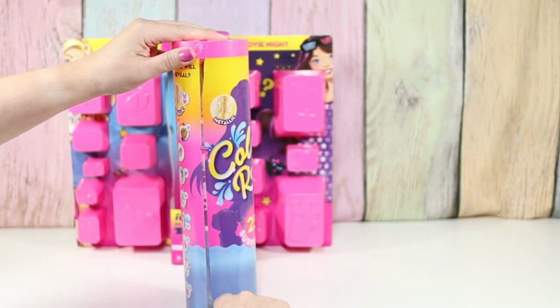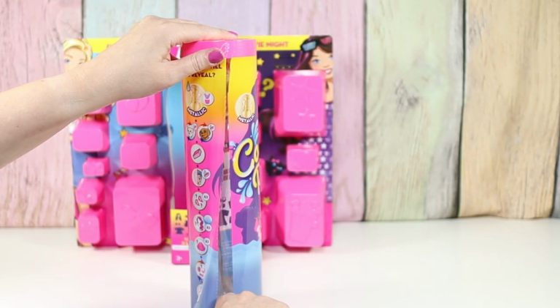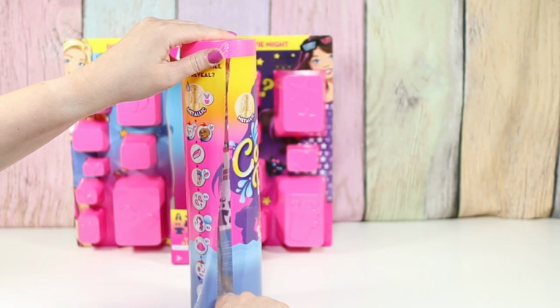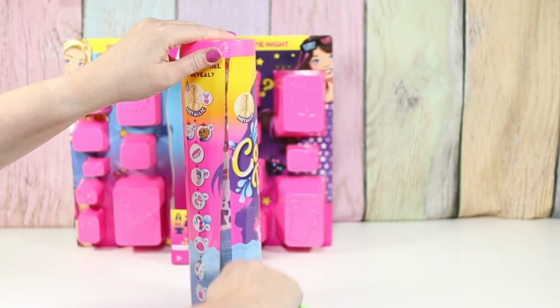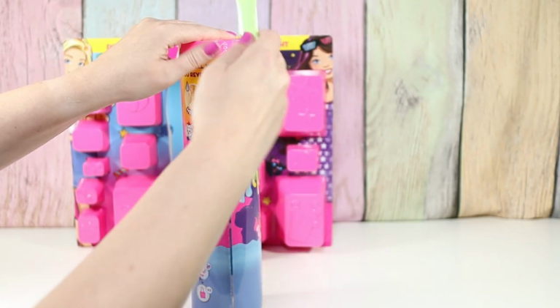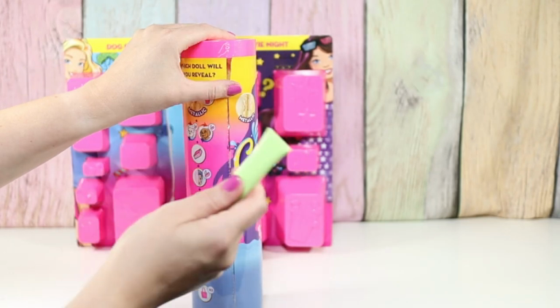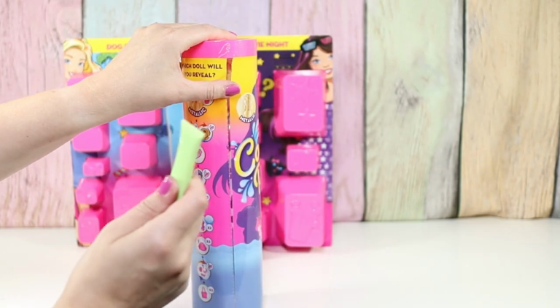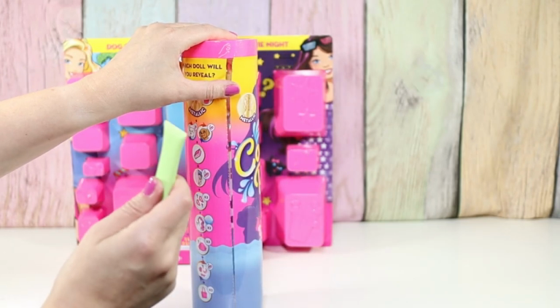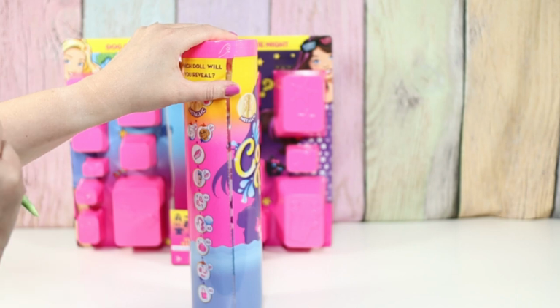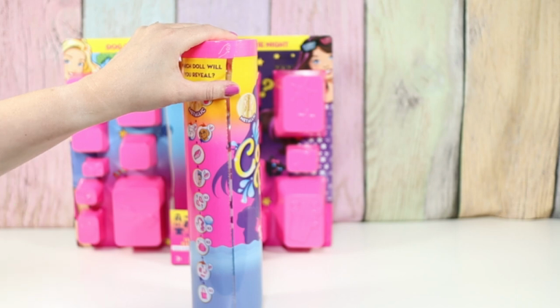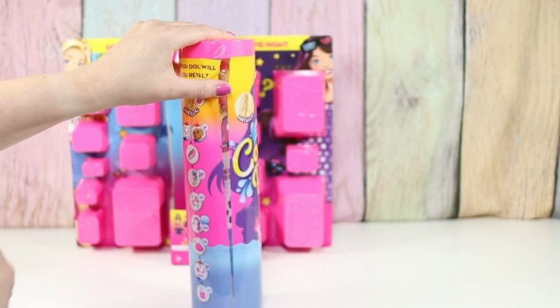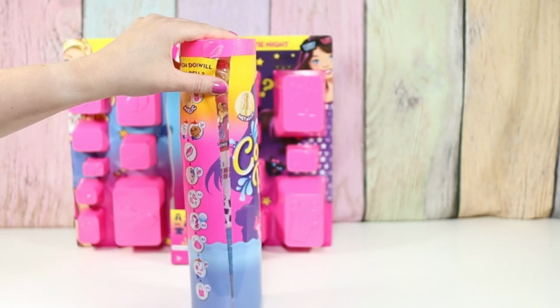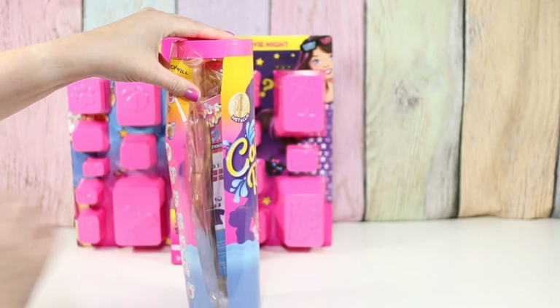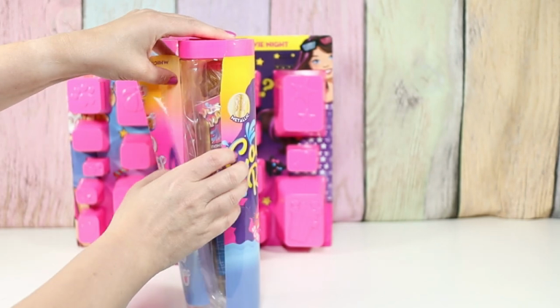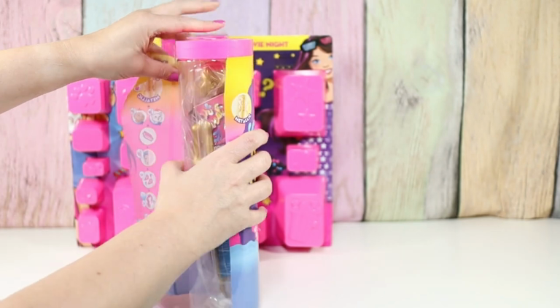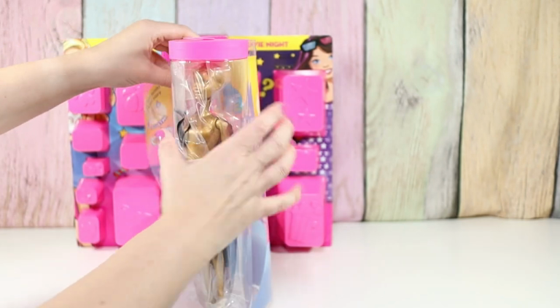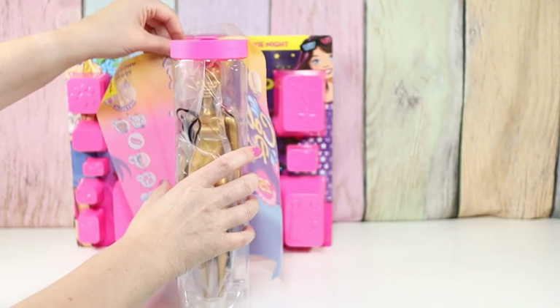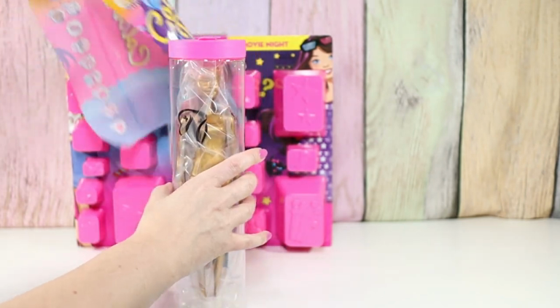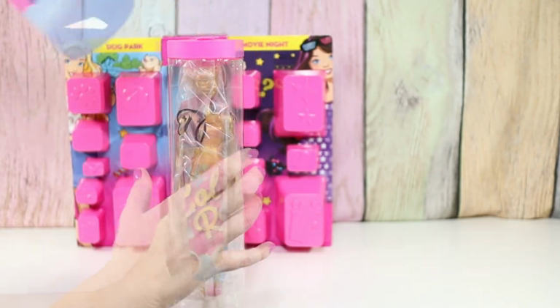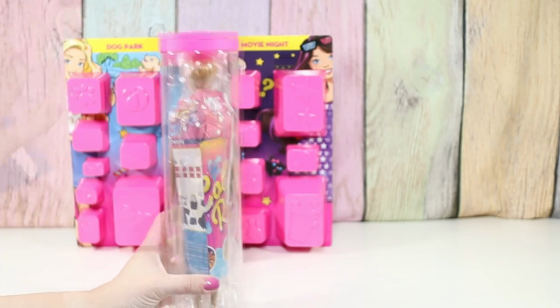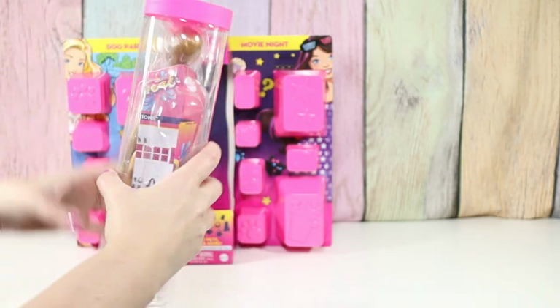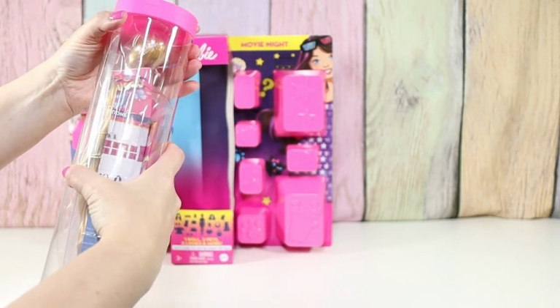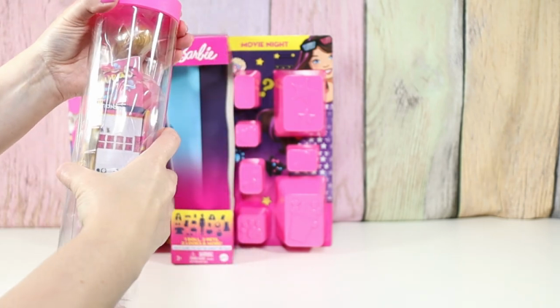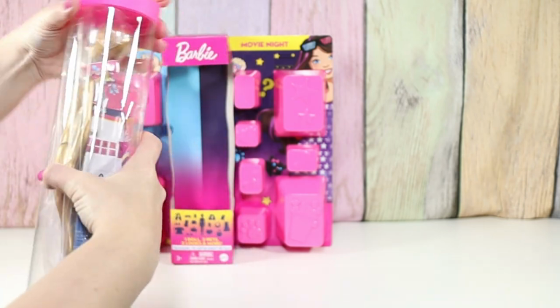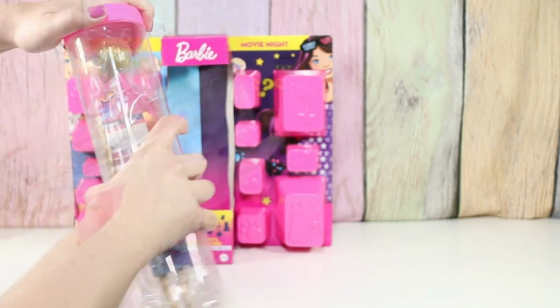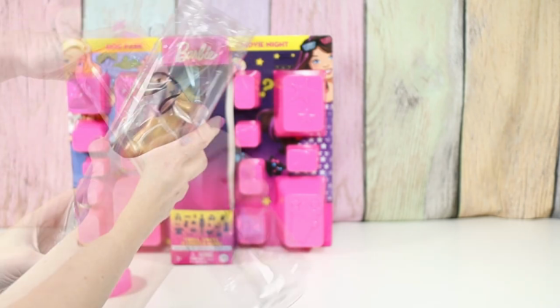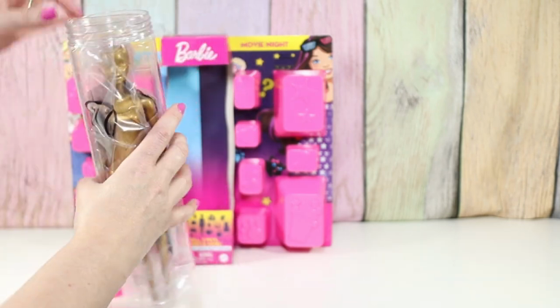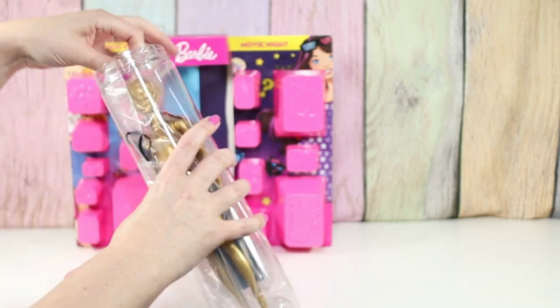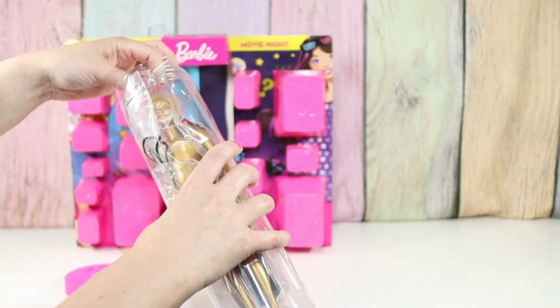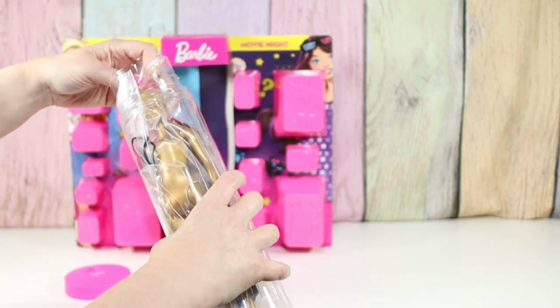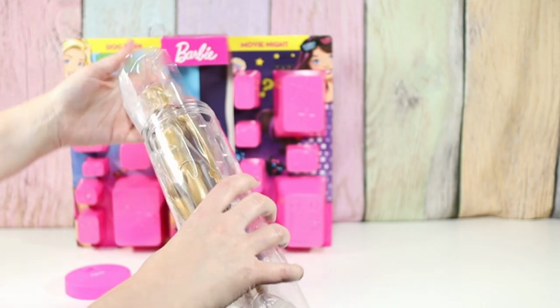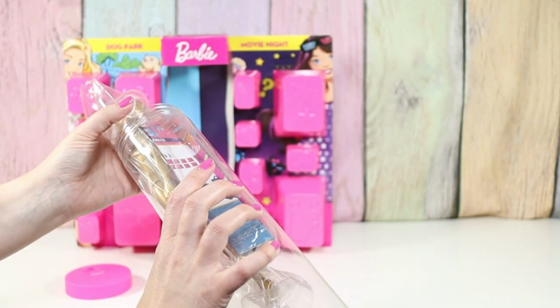Did you see that? This is my favorite unboxing tool ever. She's gold! And there's more papers and stuff in here. Is she one of the ones that has like the wig hair? I've never had one with the wig hair.